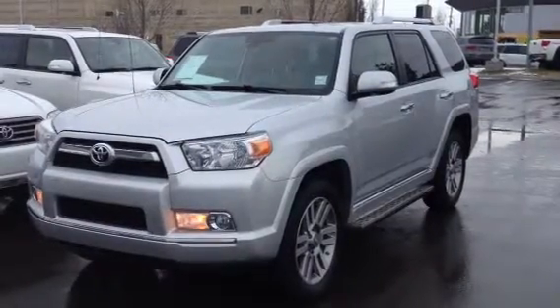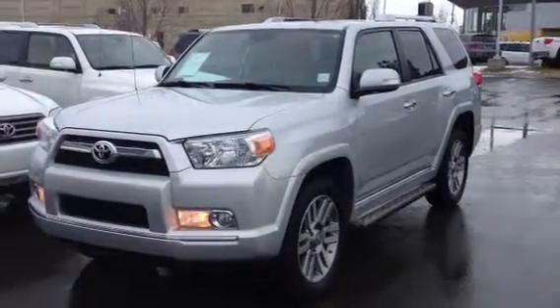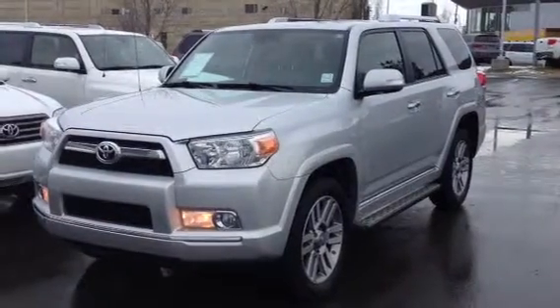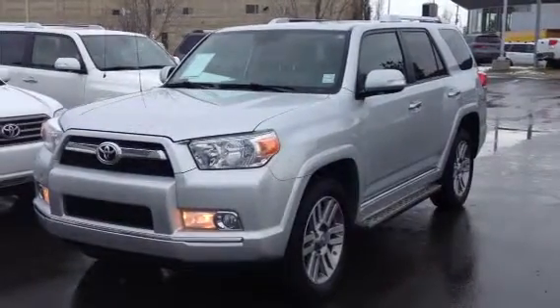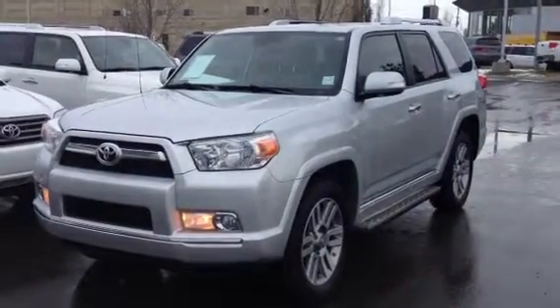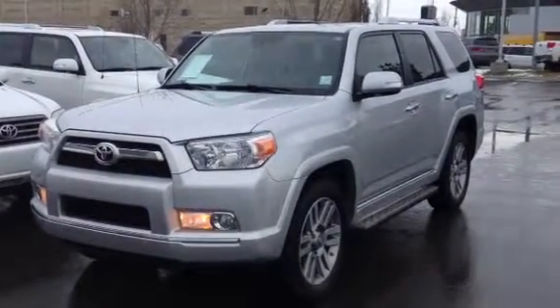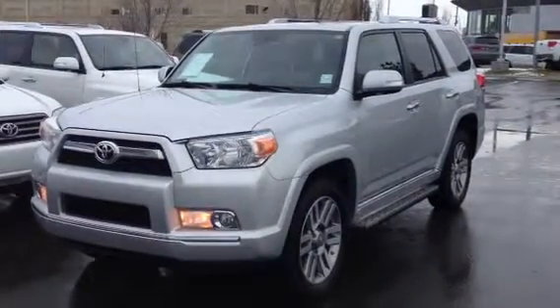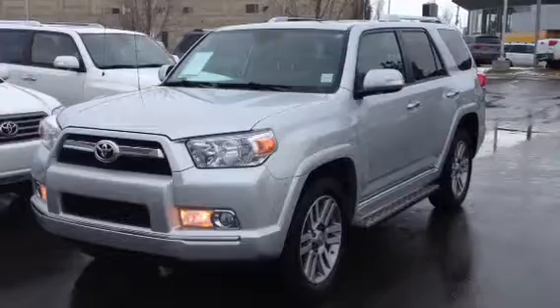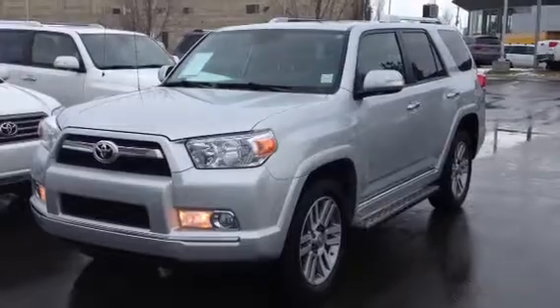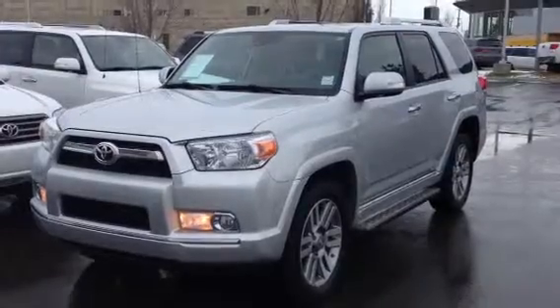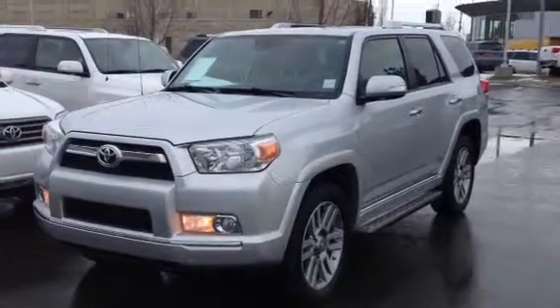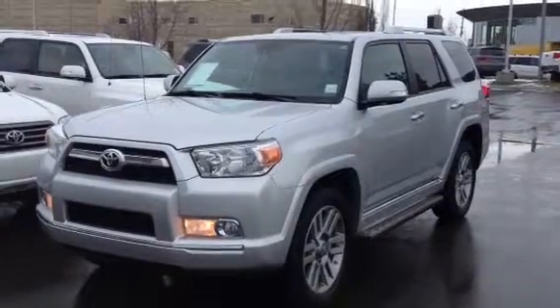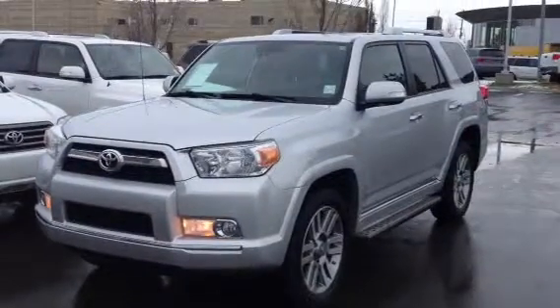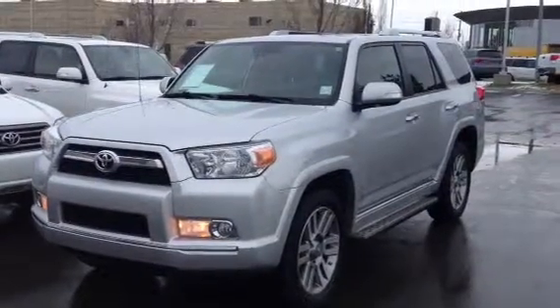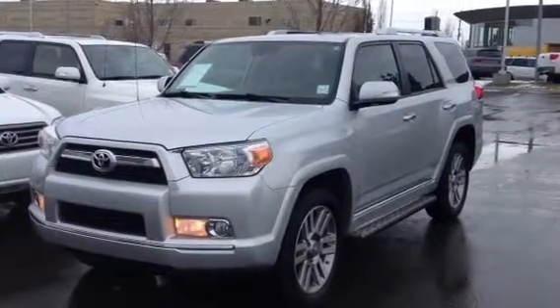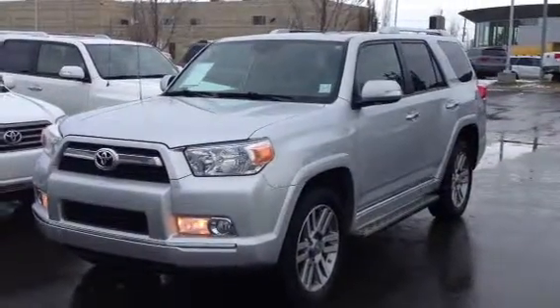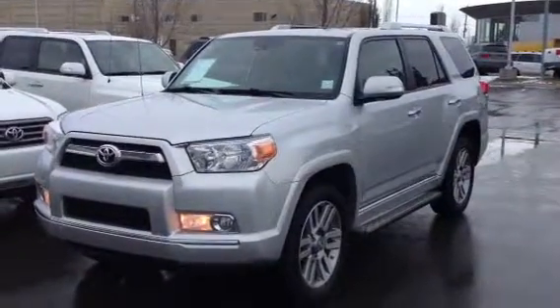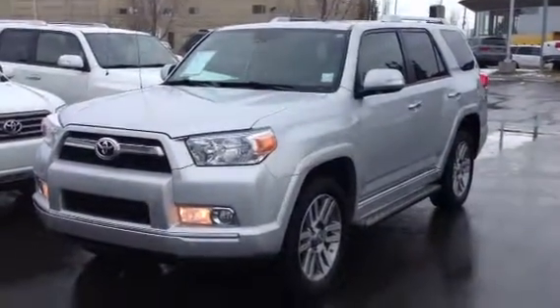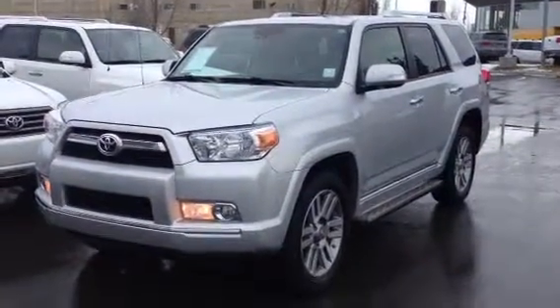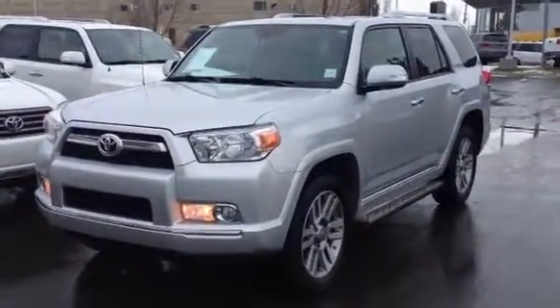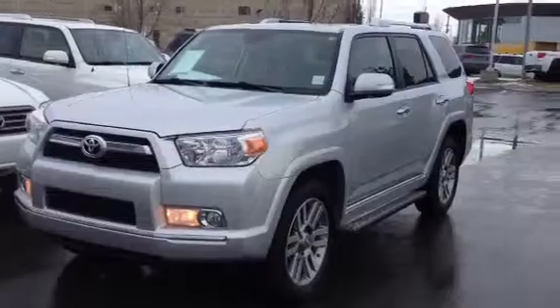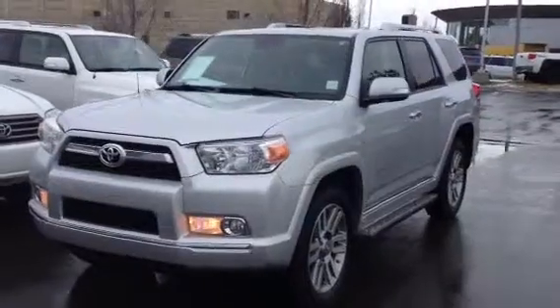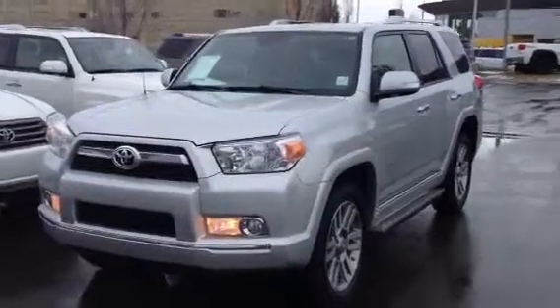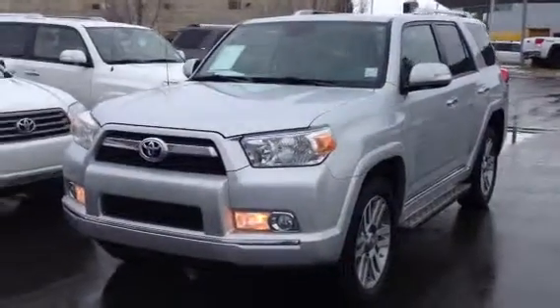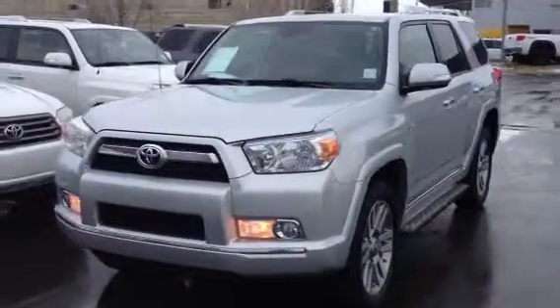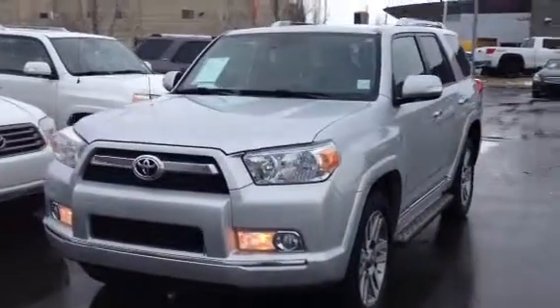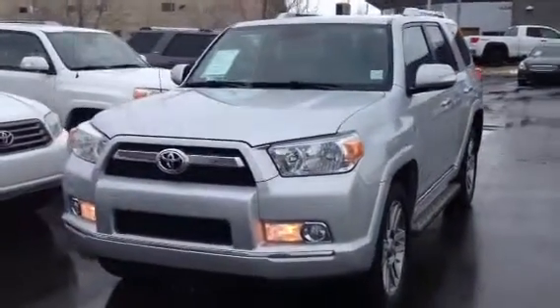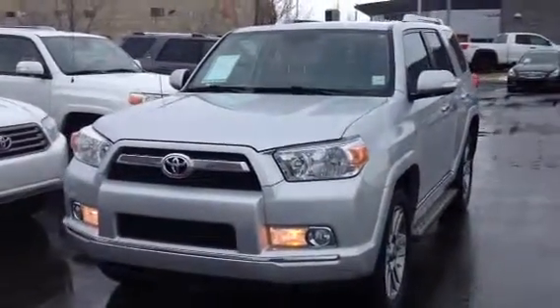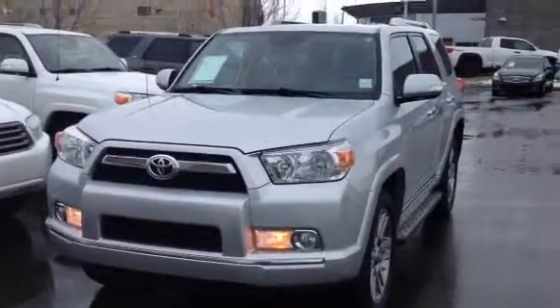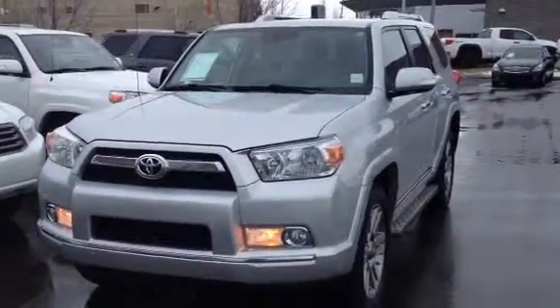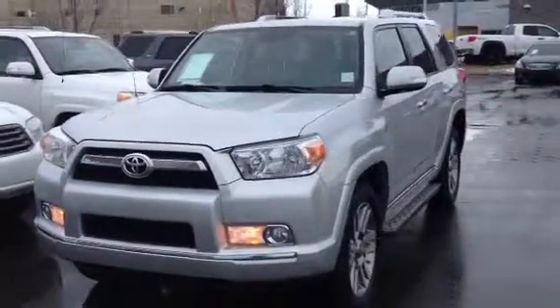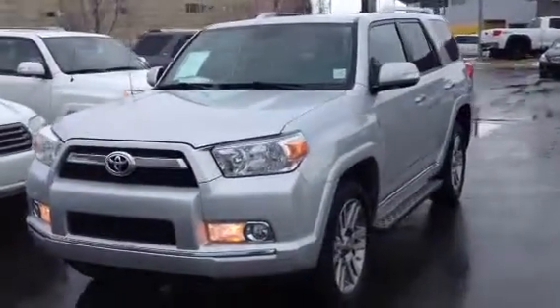The silver exterior, sand beige leather inside, four-door, seven passenger with a third row. This one is fully loaded, has everything that you may possibly need, so let's take a look inside.